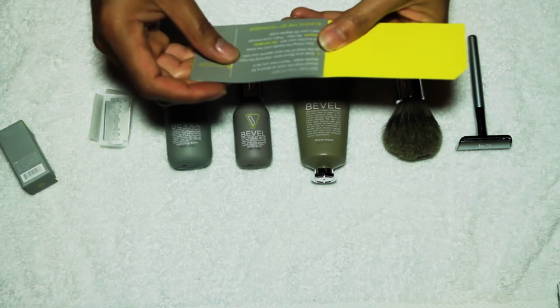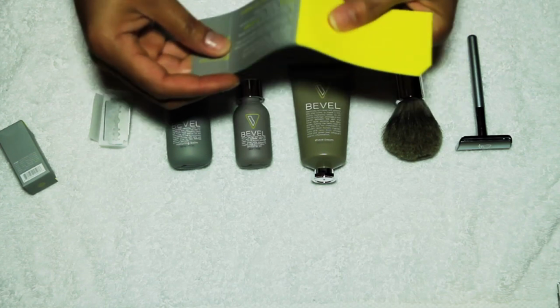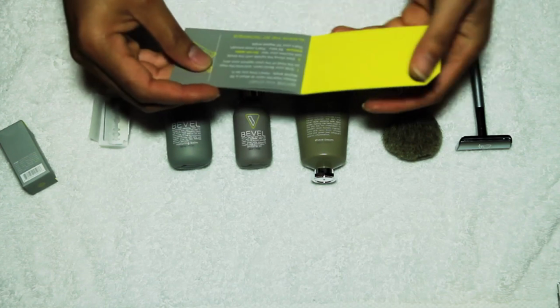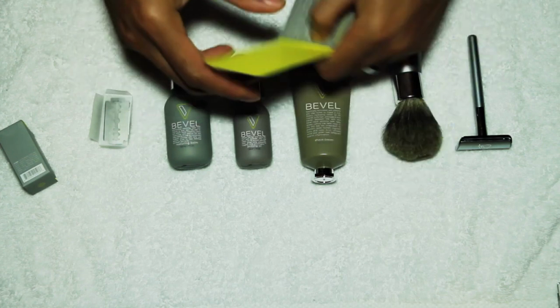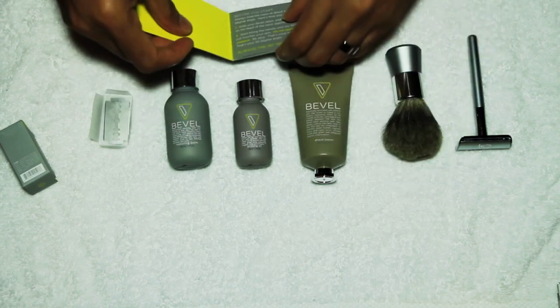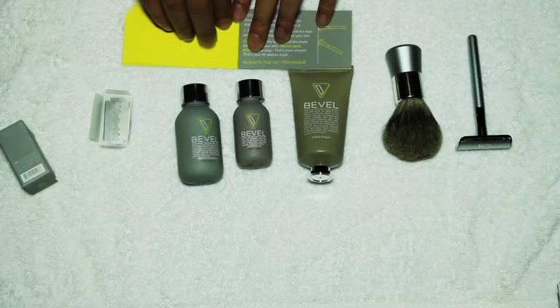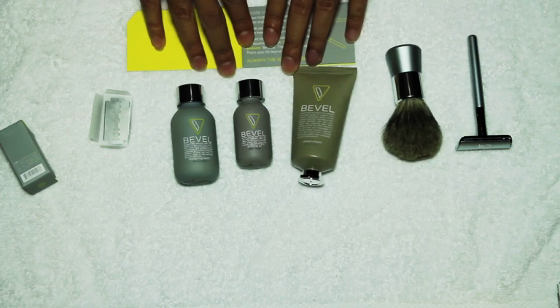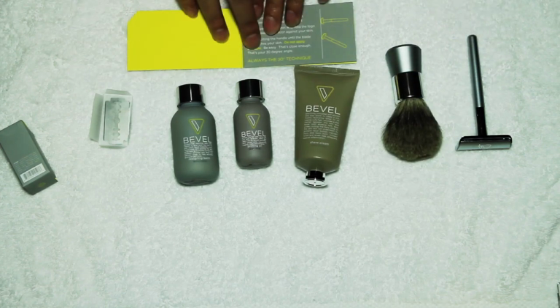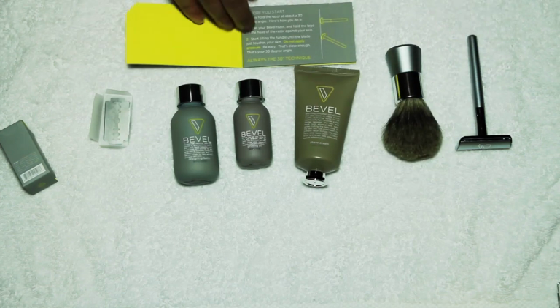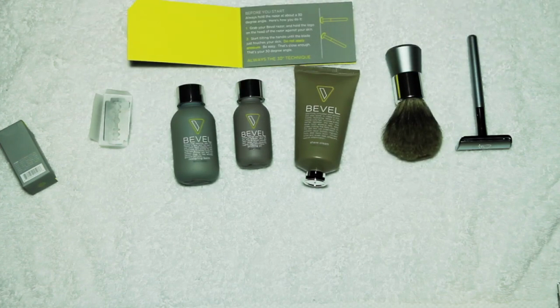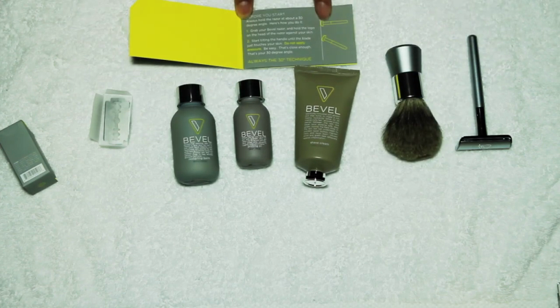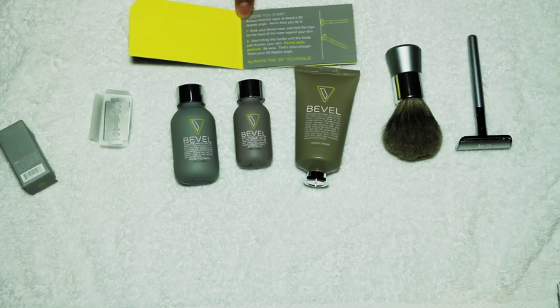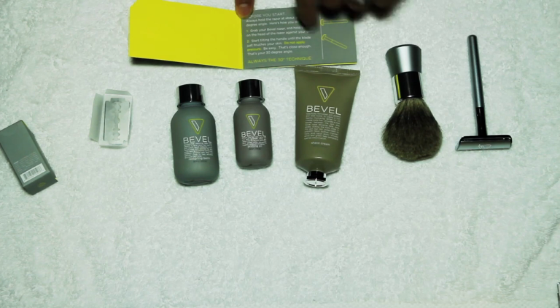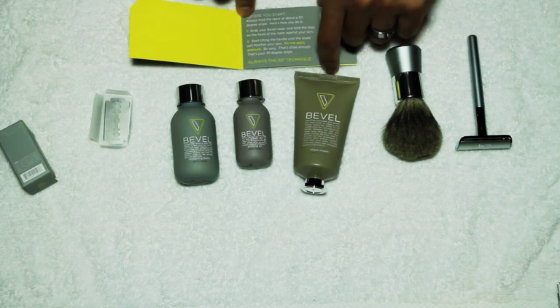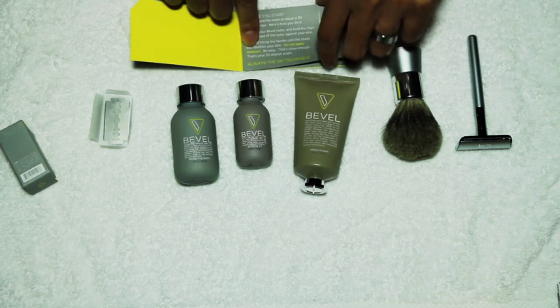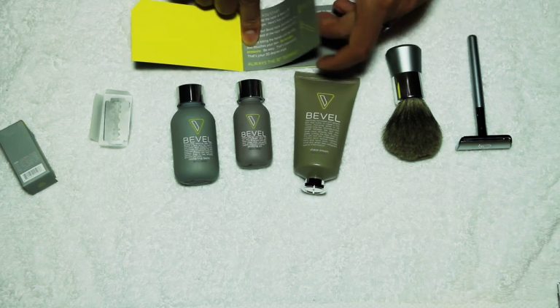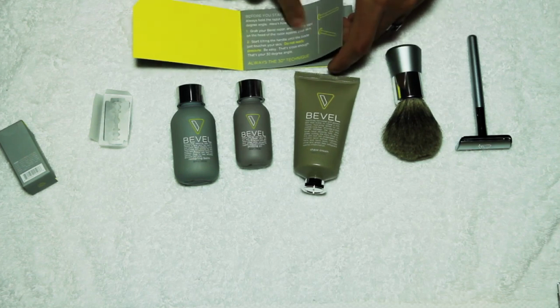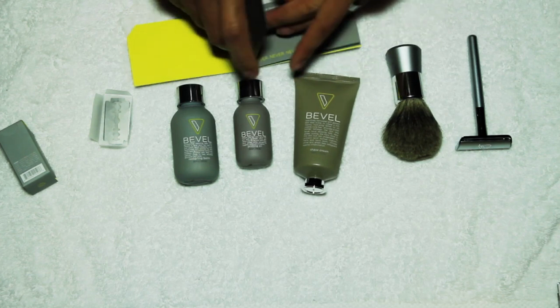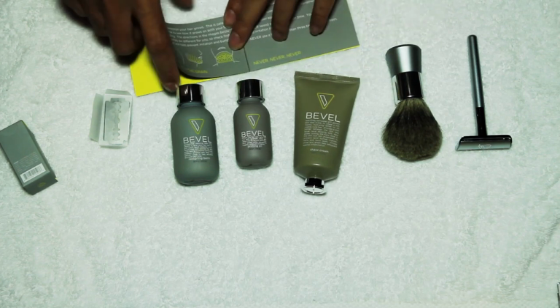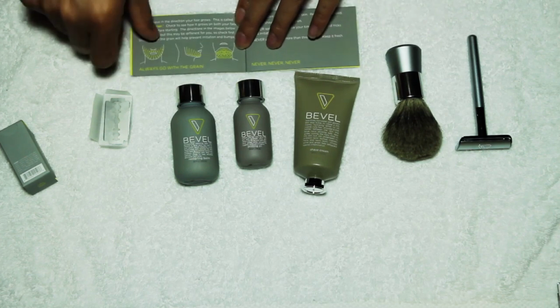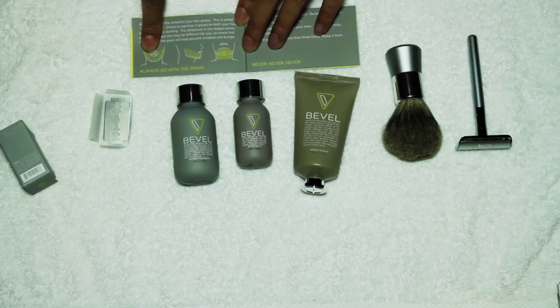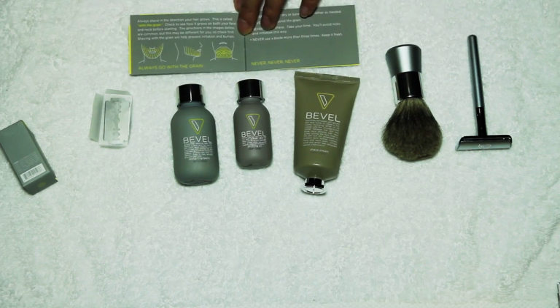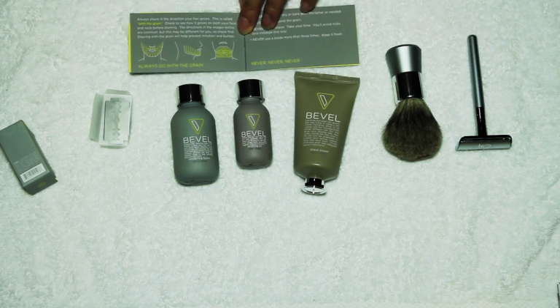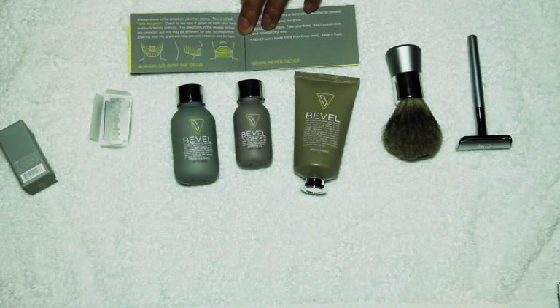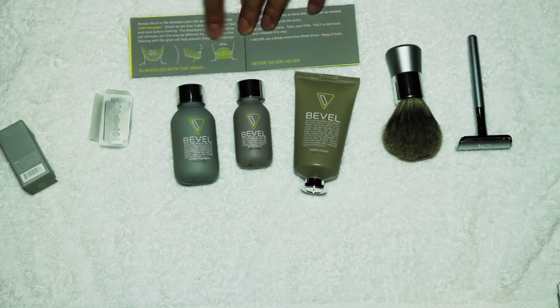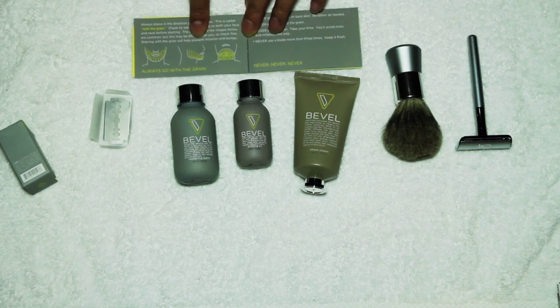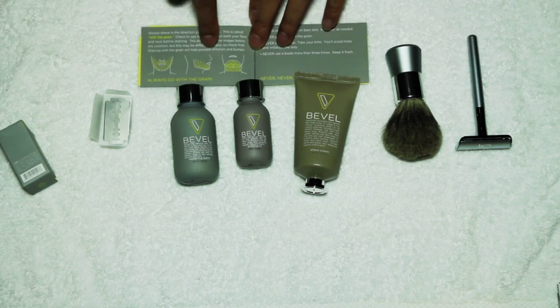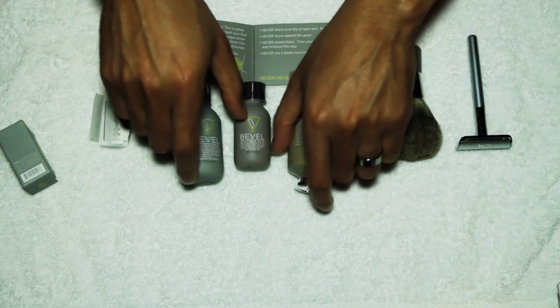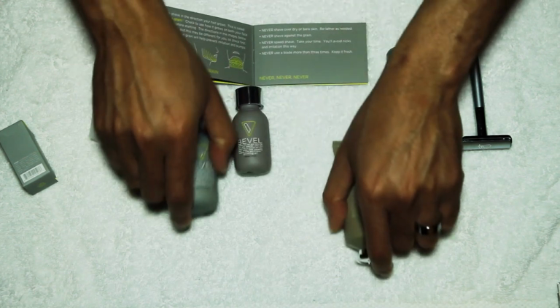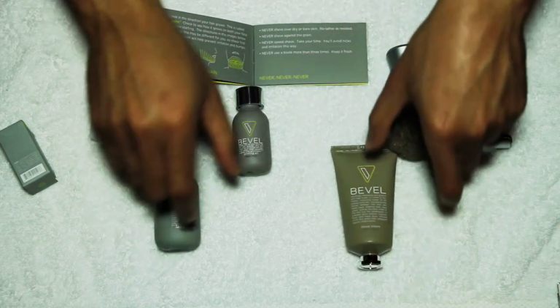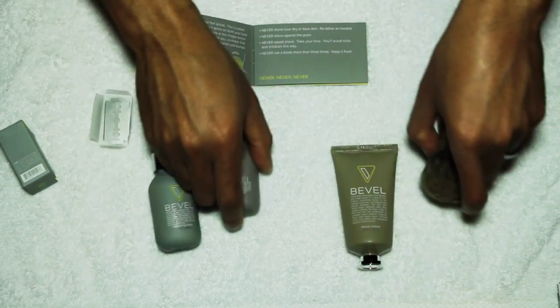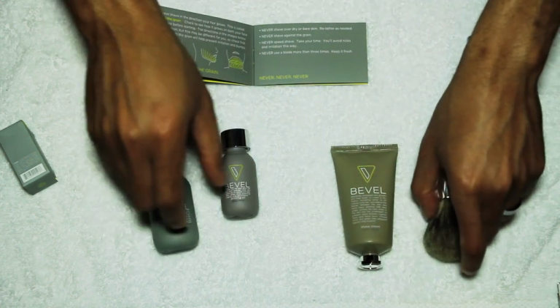I'm going to go through the instructions for you. The first page talks about the 30-degree shaving angle and how you should always shave at a 30-degree angle. The second page talks about shaving always with the grain, never against the grain.